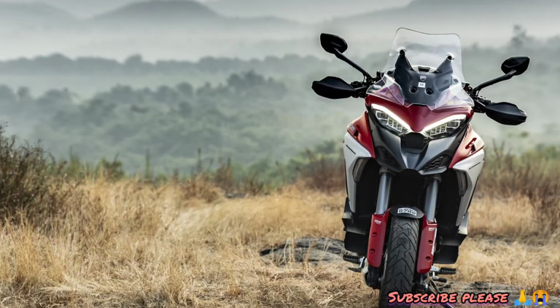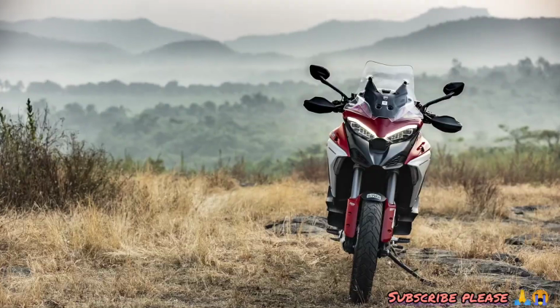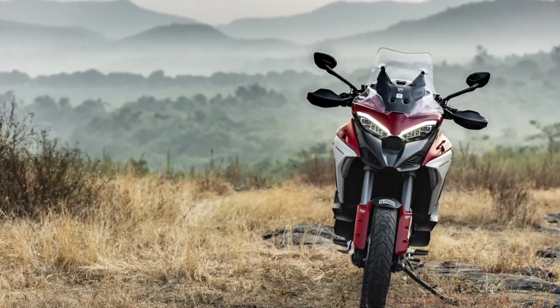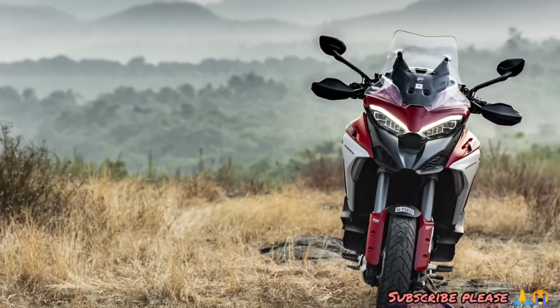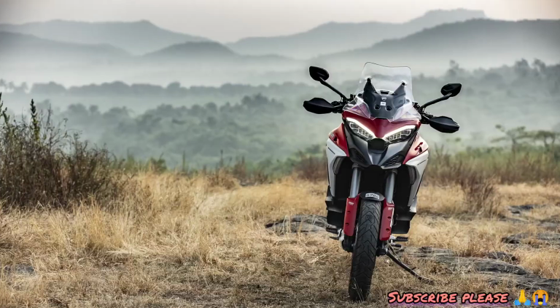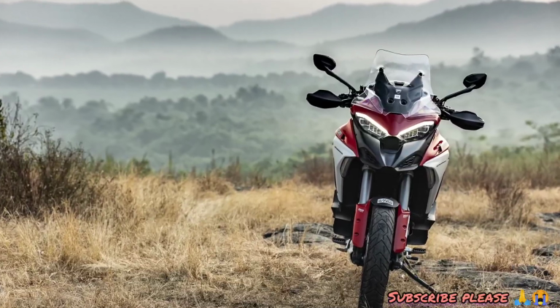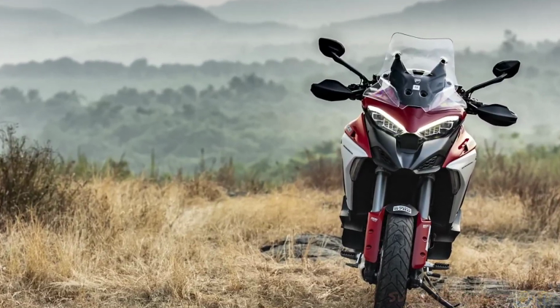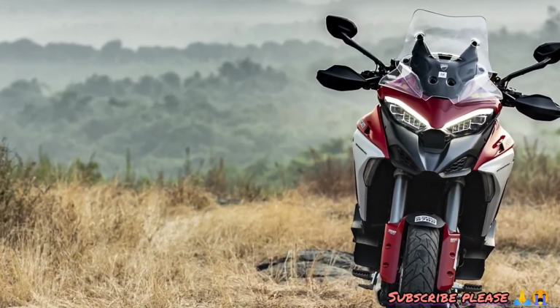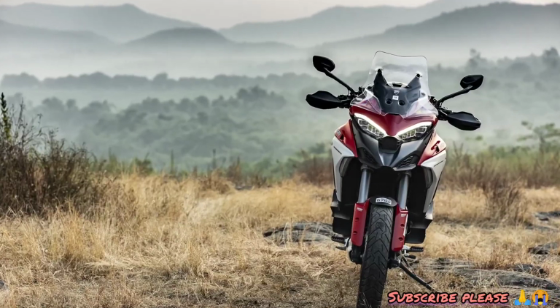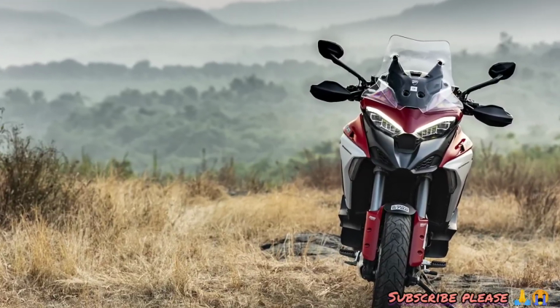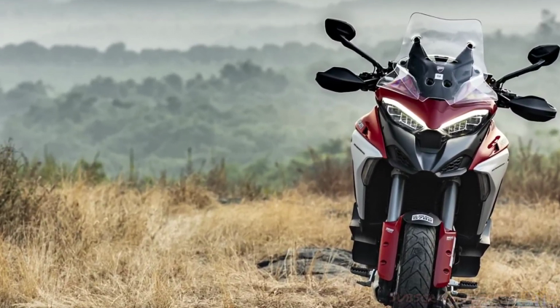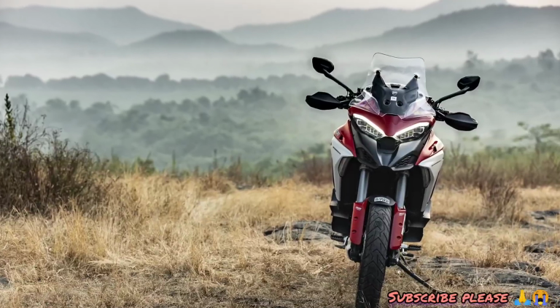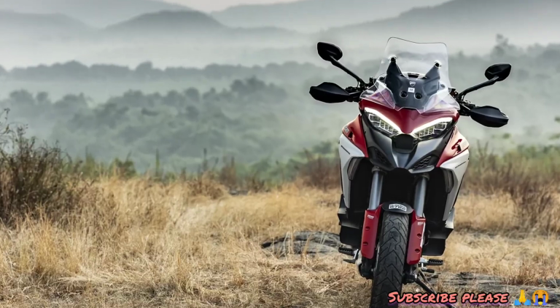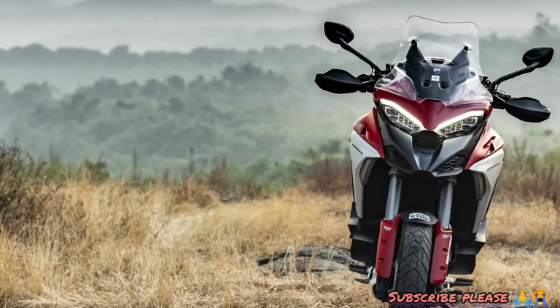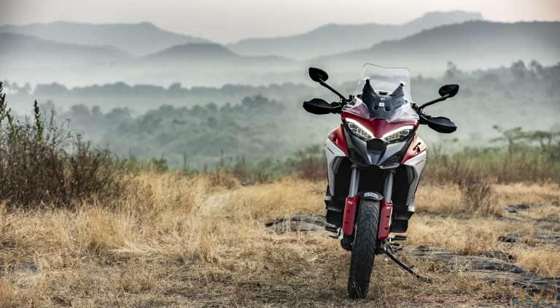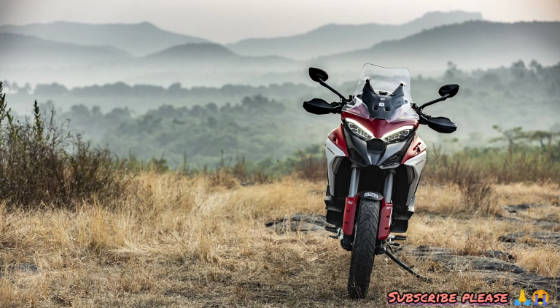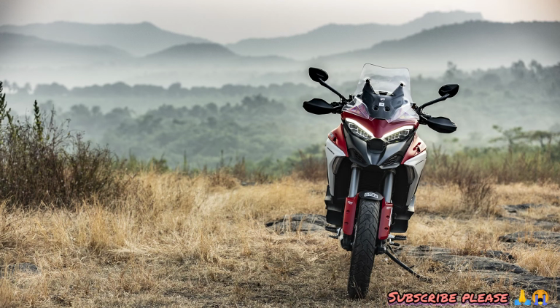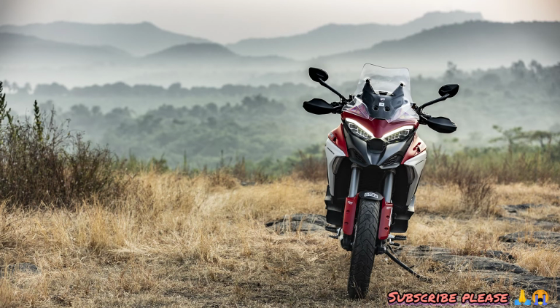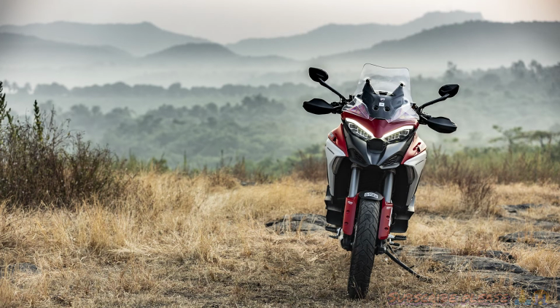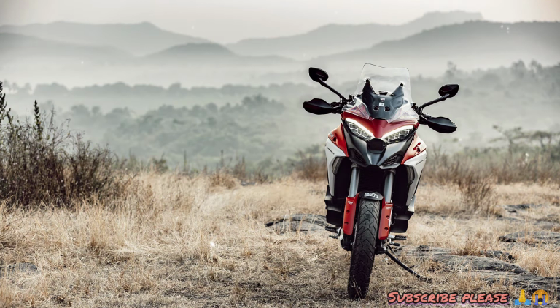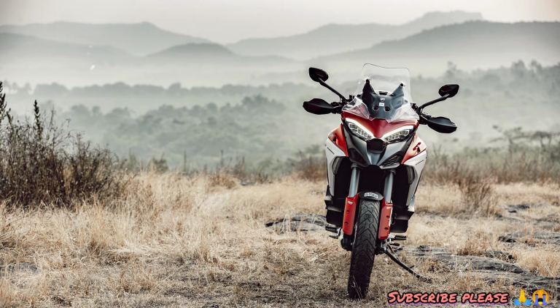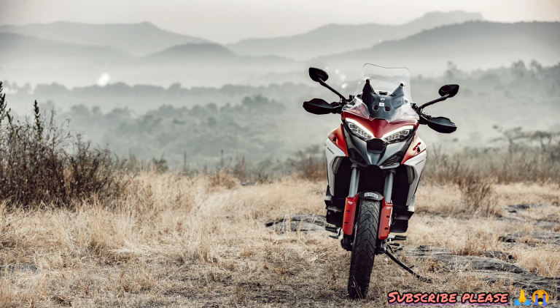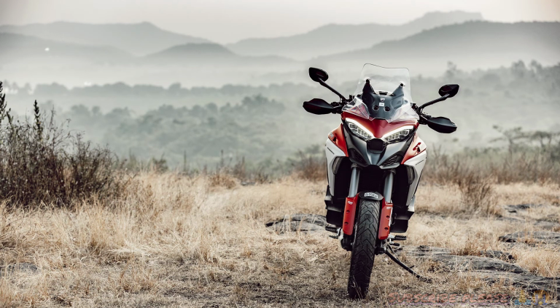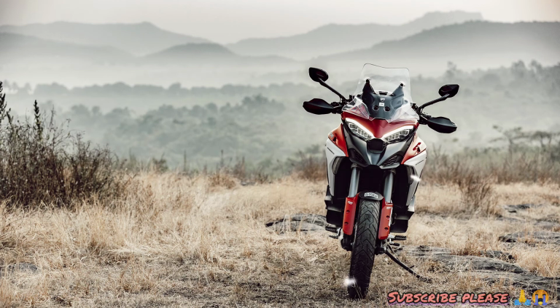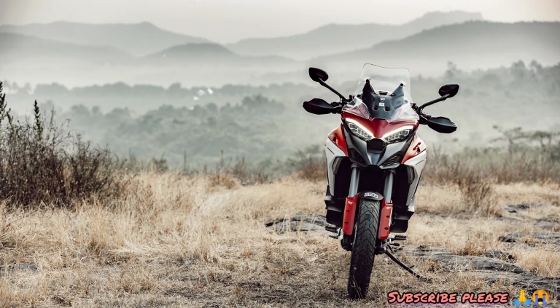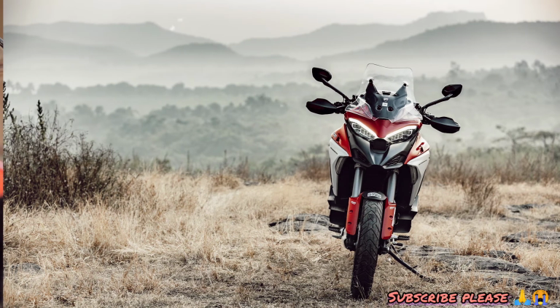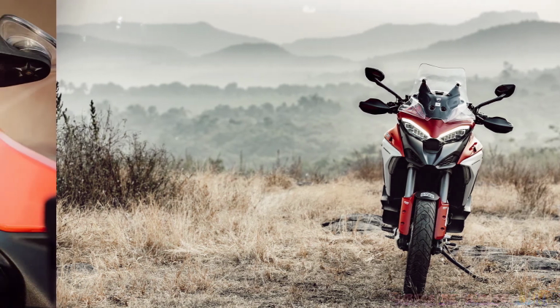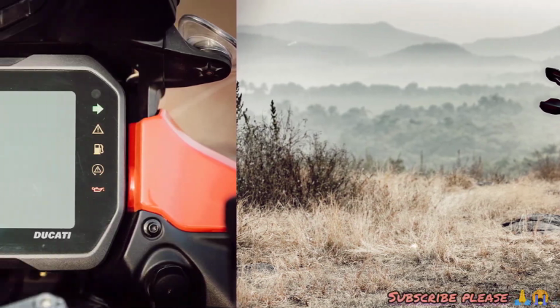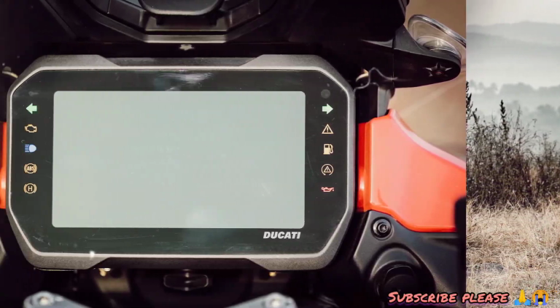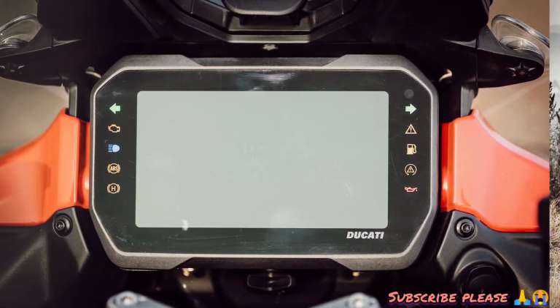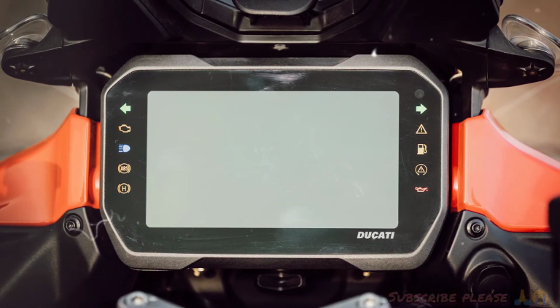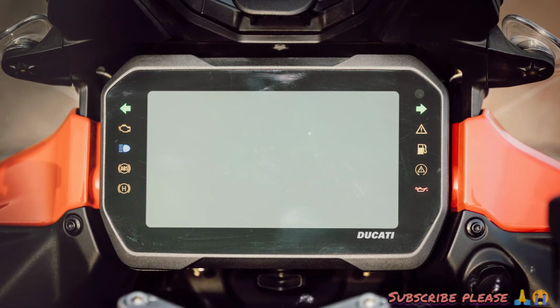This is a 1000cc segment bike. We have 3 variants available — there is a standard variant, a black and red variant, as well as a gray variant.